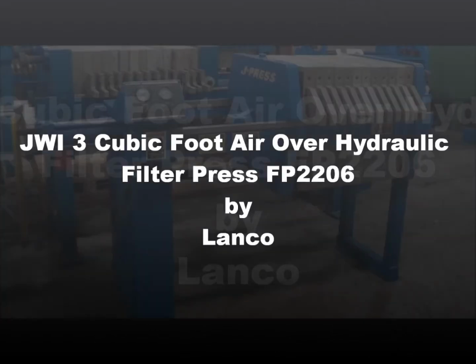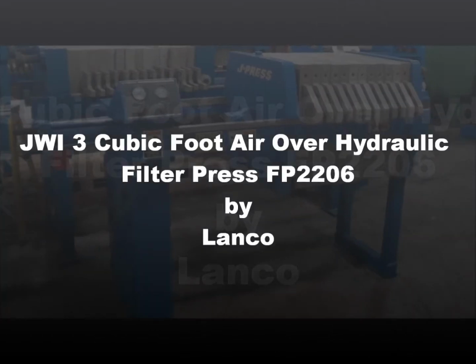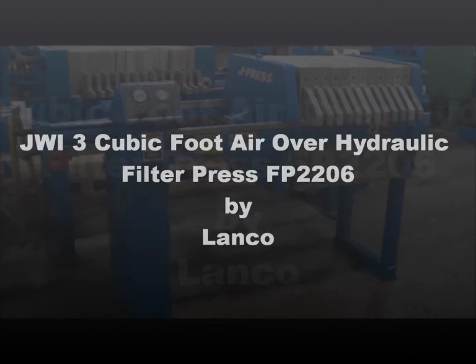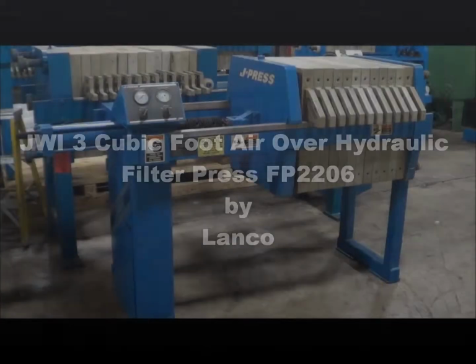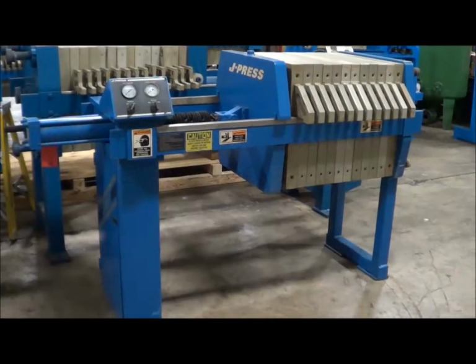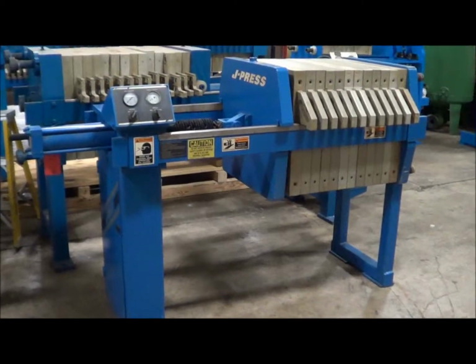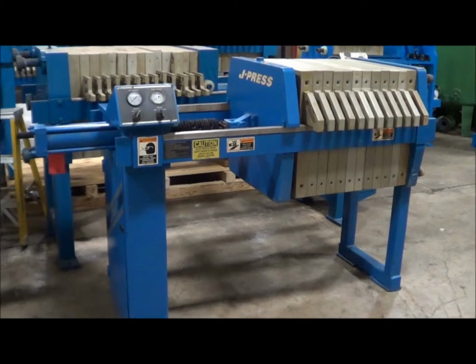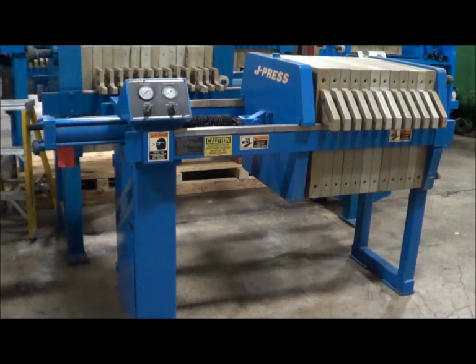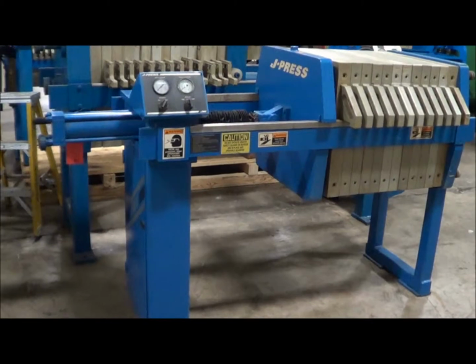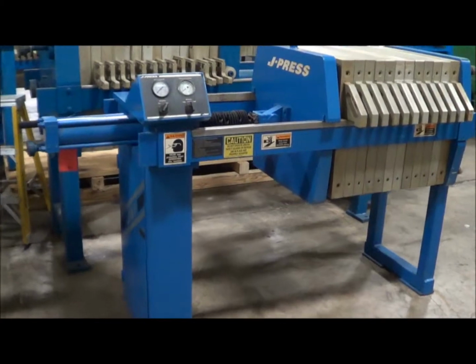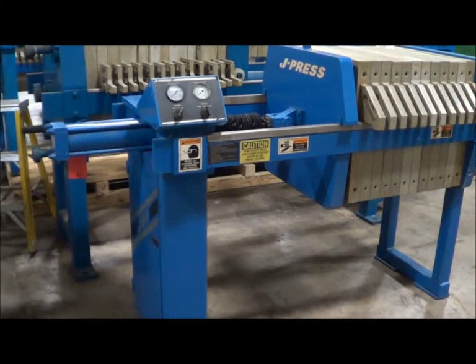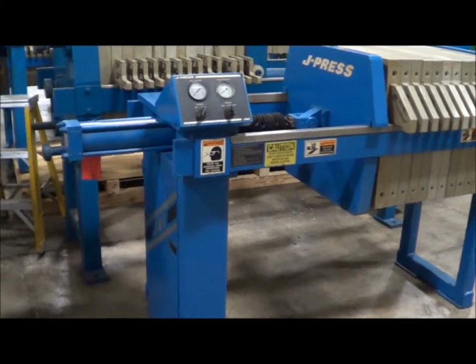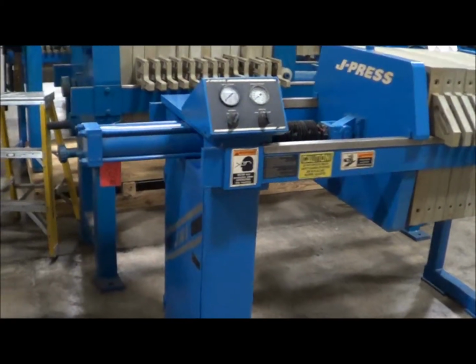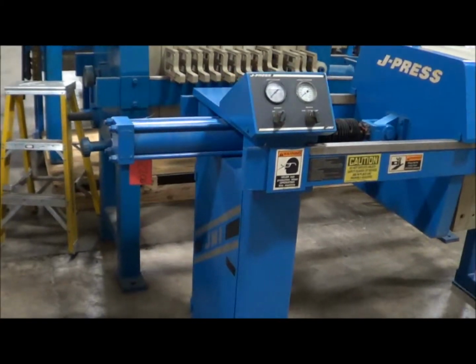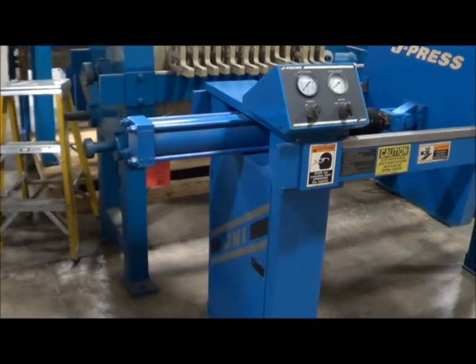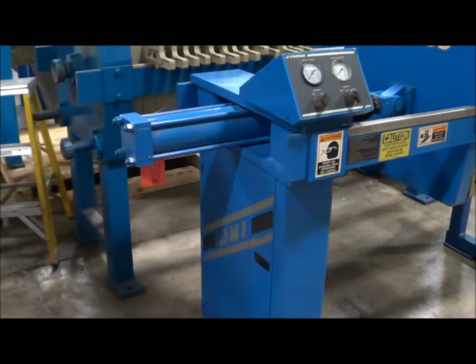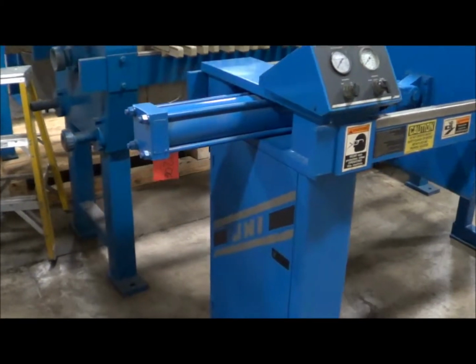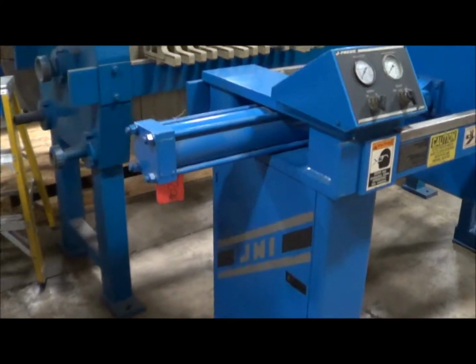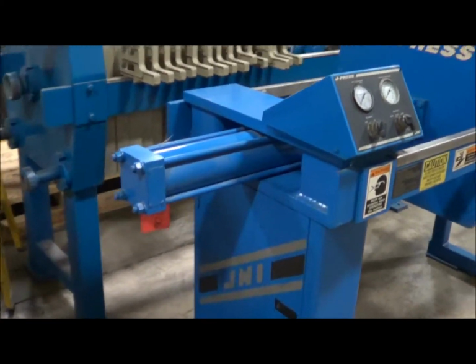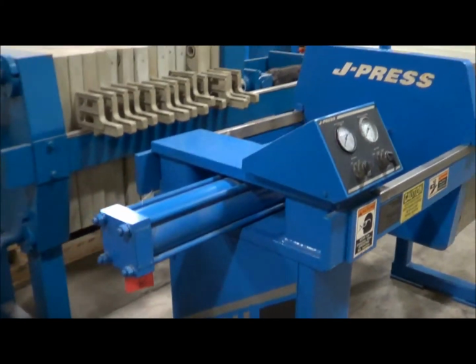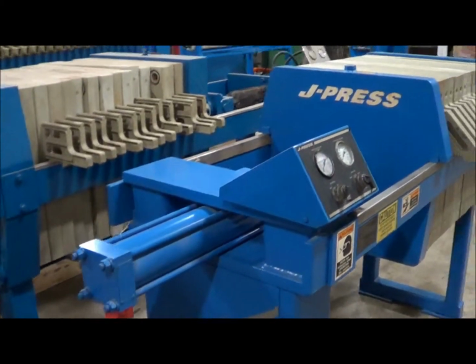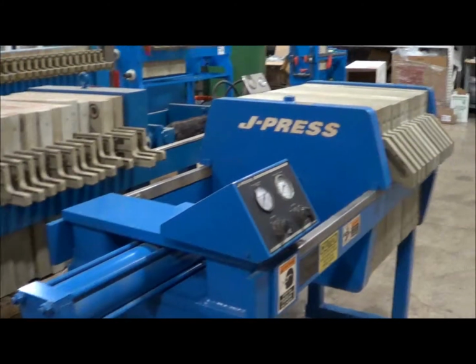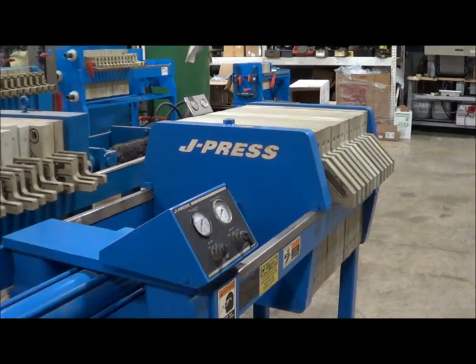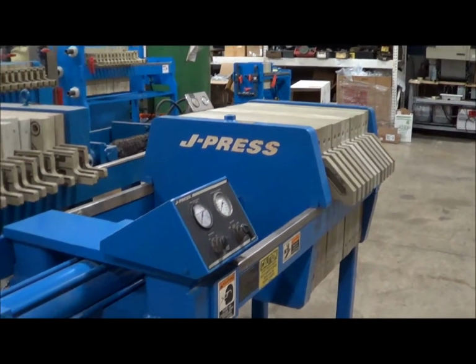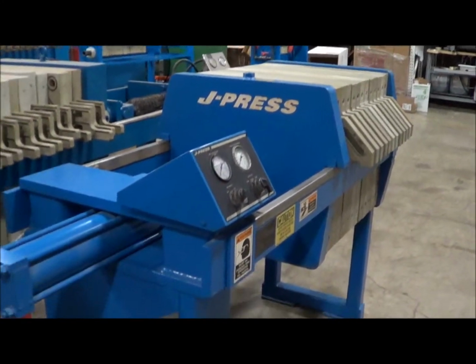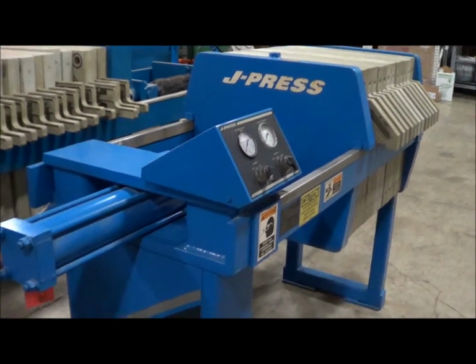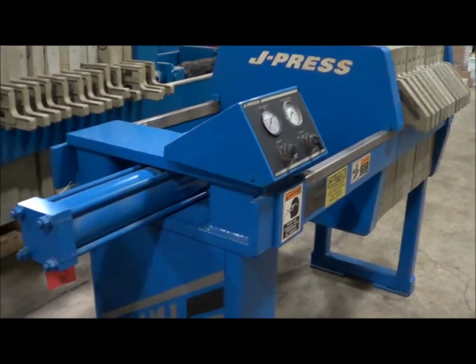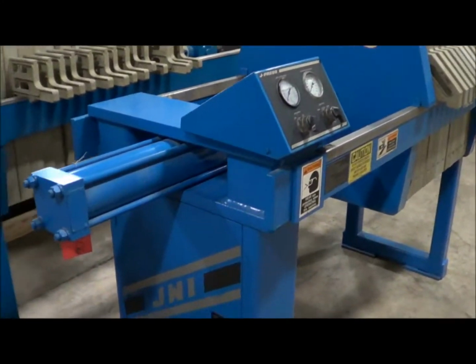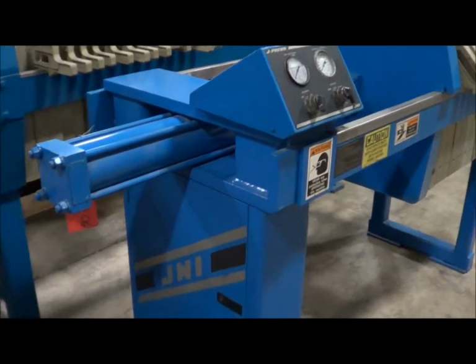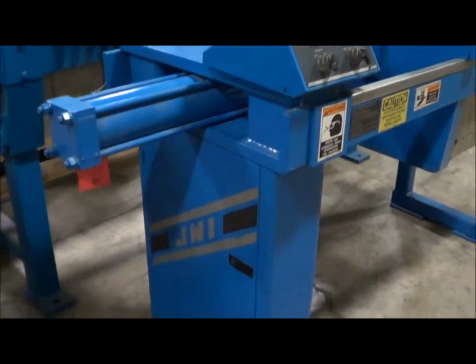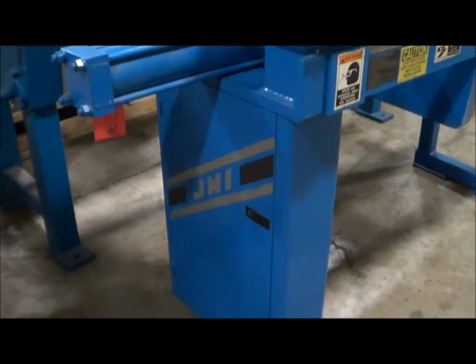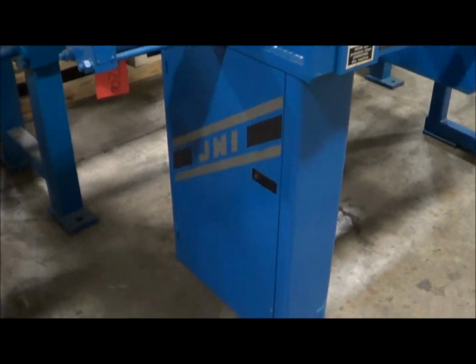Hello, today you're looking at a JWA filter press, brought to you by Lanco Corporation. This is a three cubic foot filter press. It's an air over hydraulic unit, includes 12 gasketed plates. It's in very good condition and has been fully refurbished.